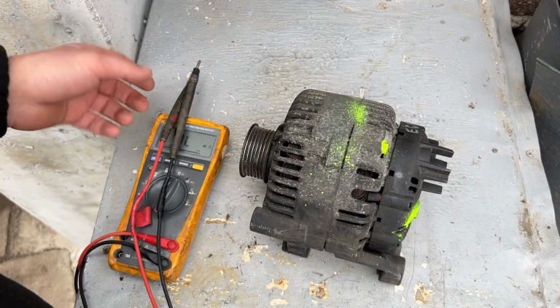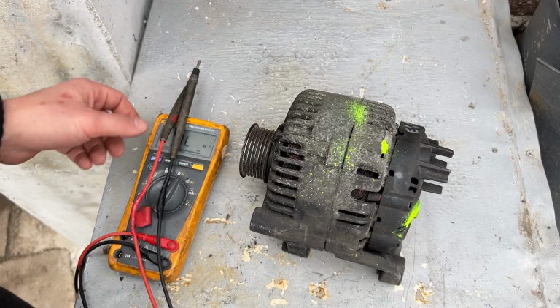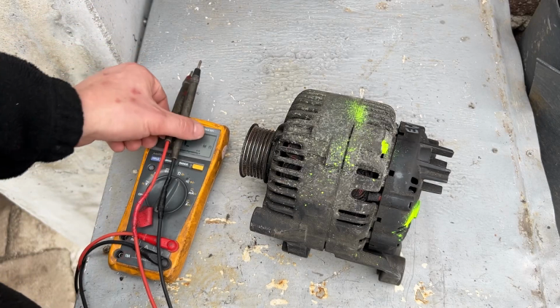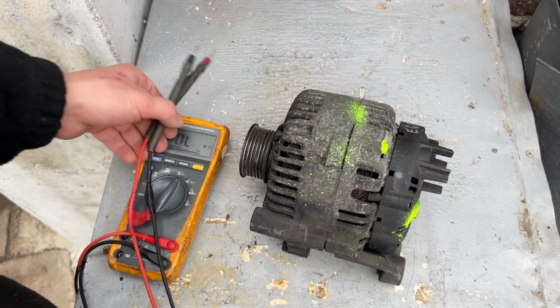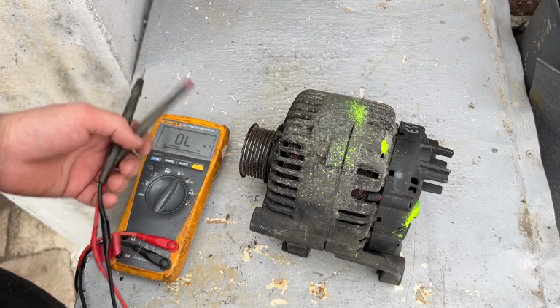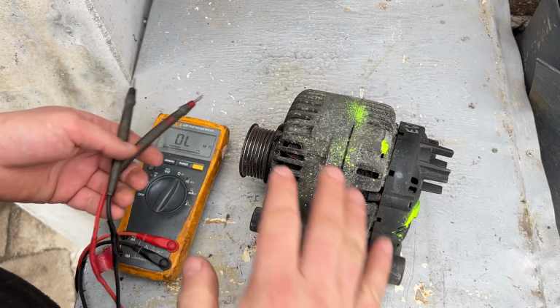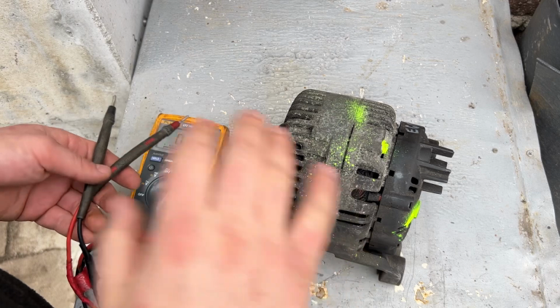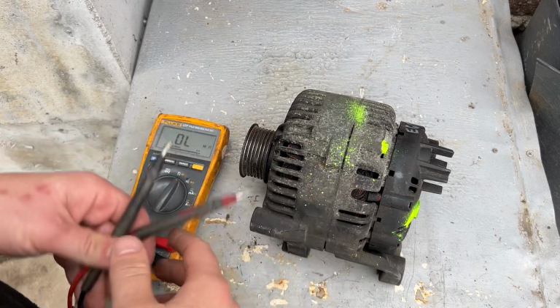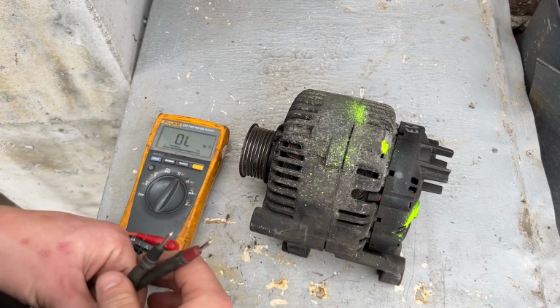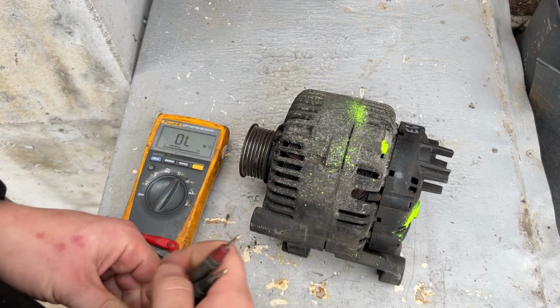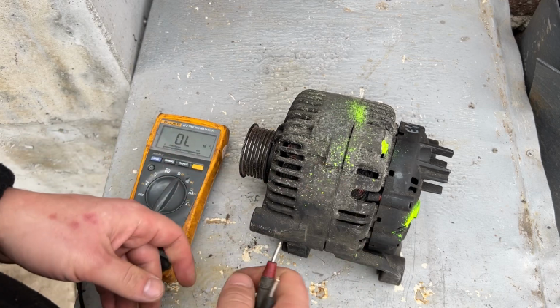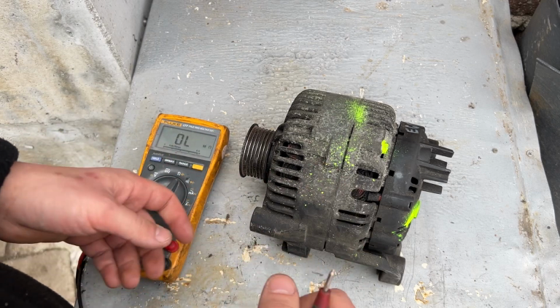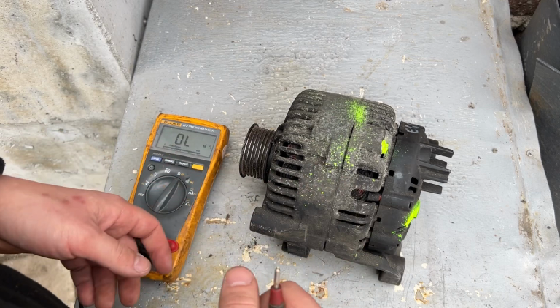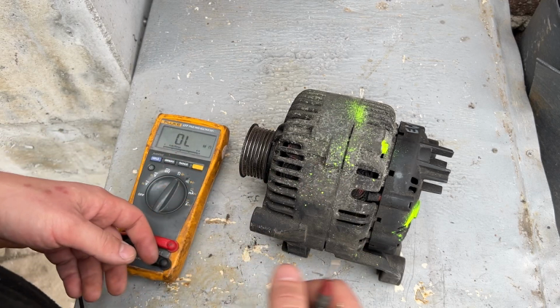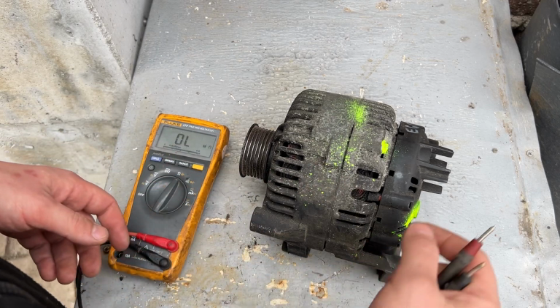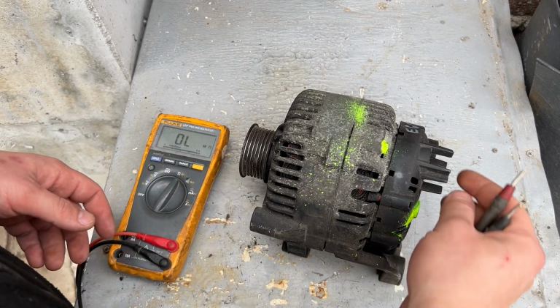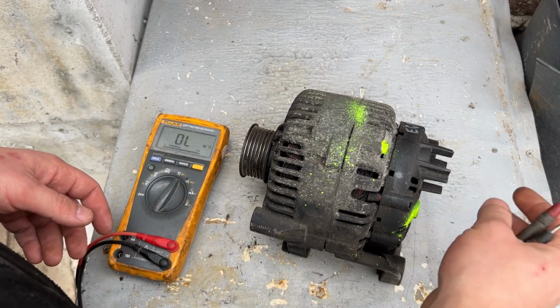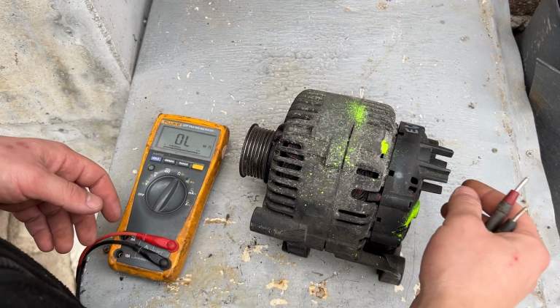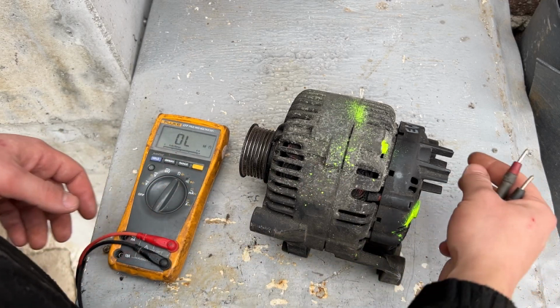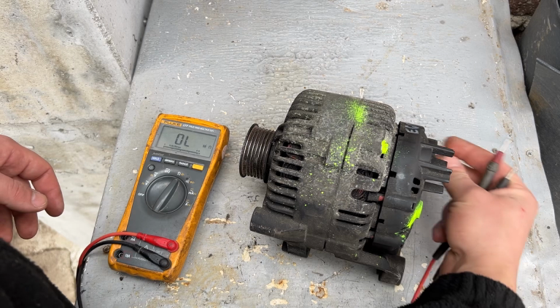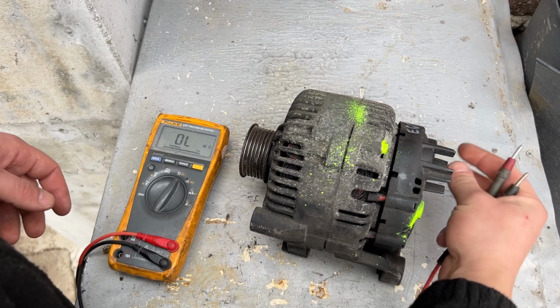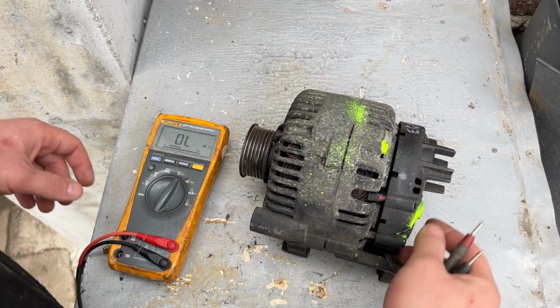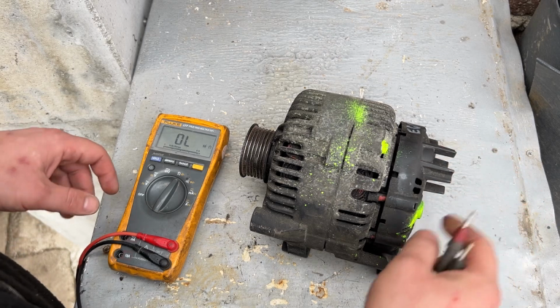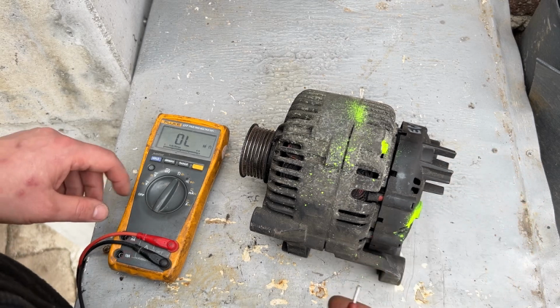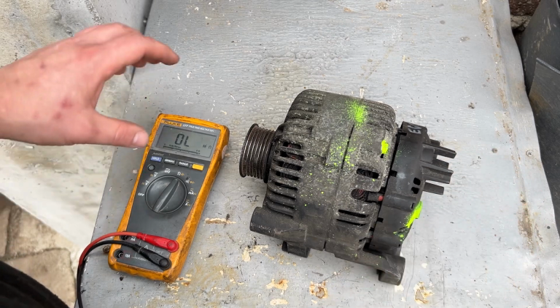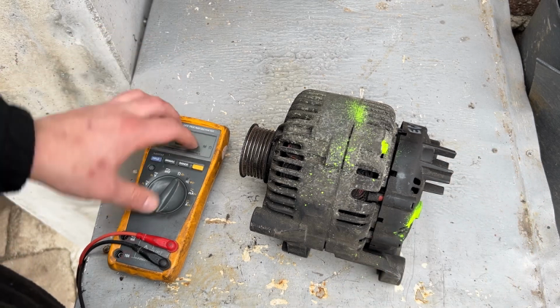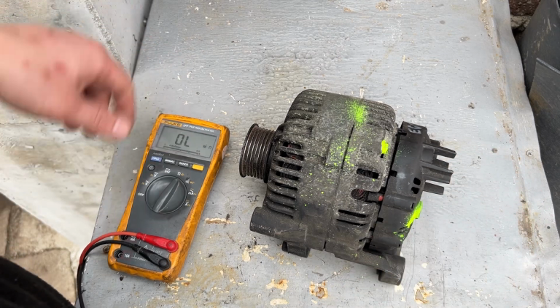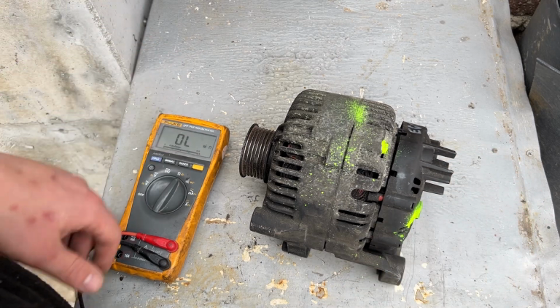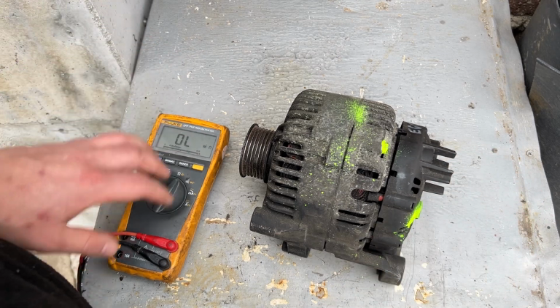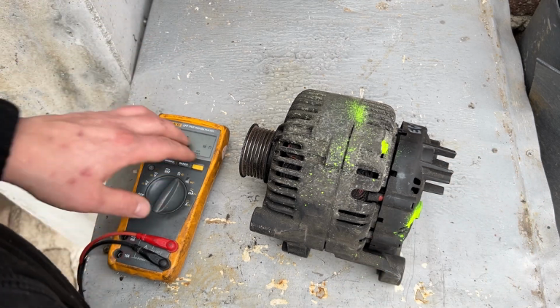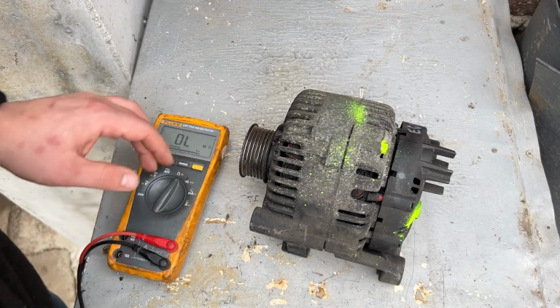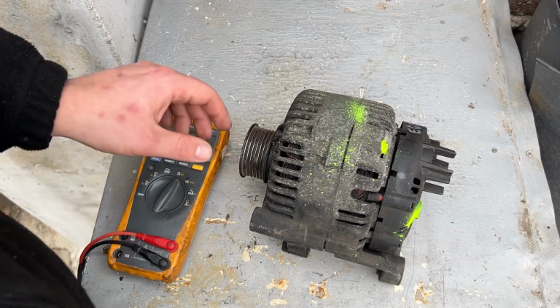Something good to know before we start: you don't need to remove the alternator from the vehicle. You just need to disconnect the battery, the positive cable, and the connector on the side. You also need a multimeter with automatic range.